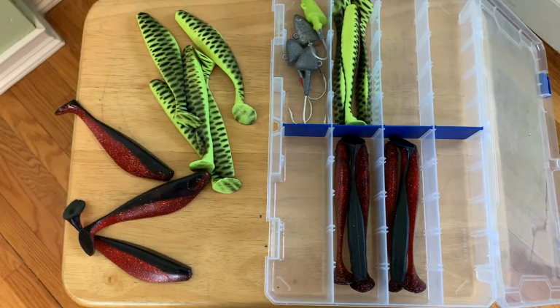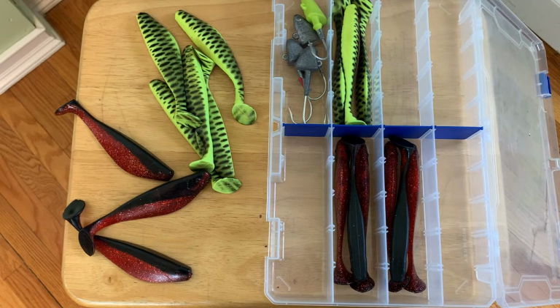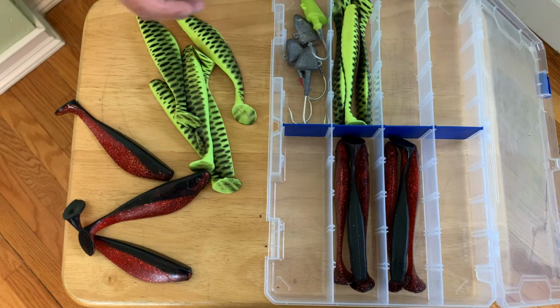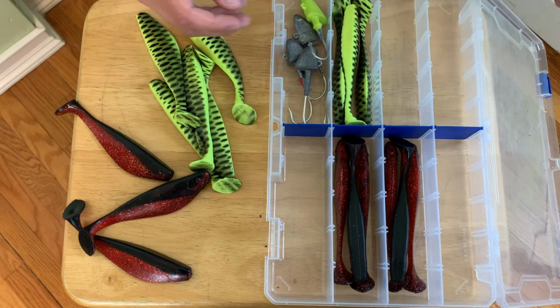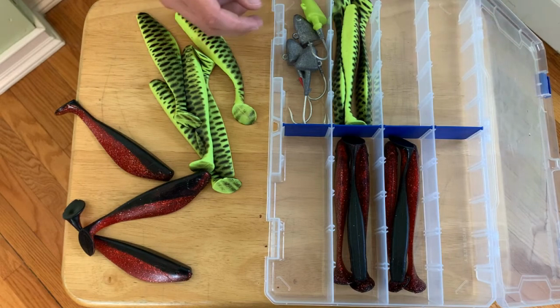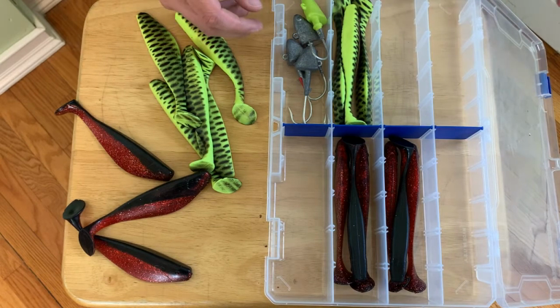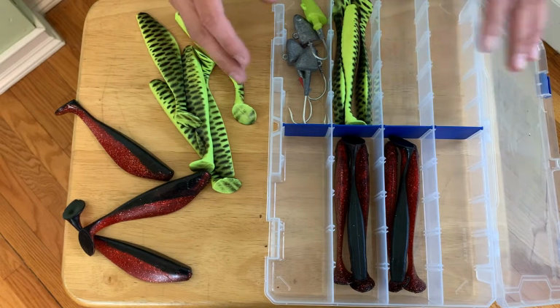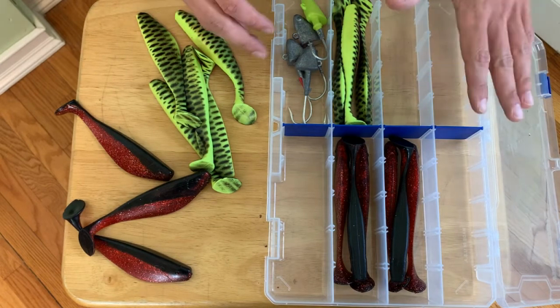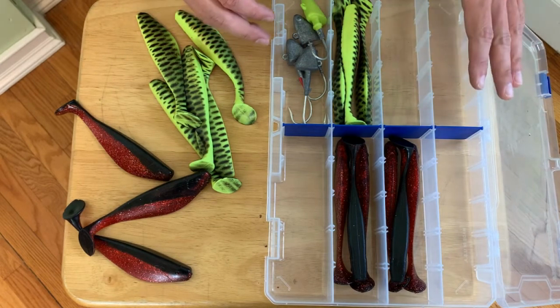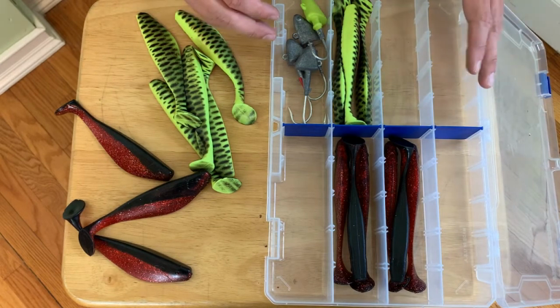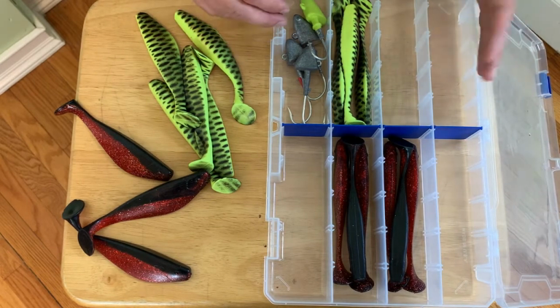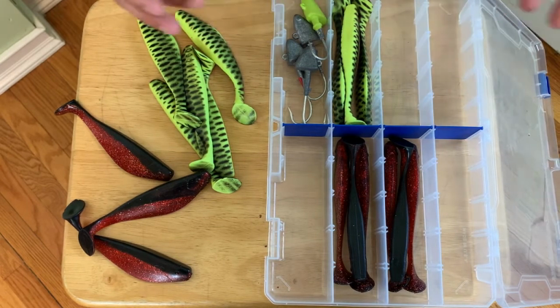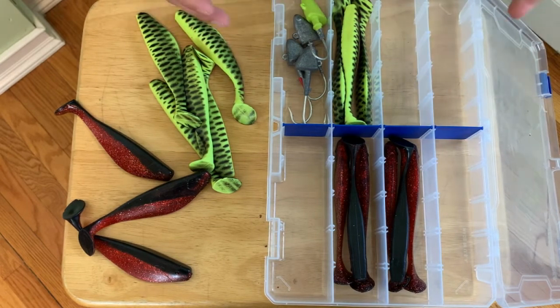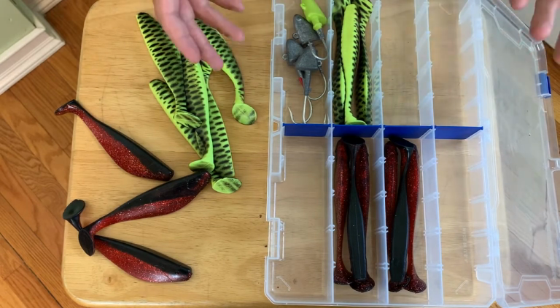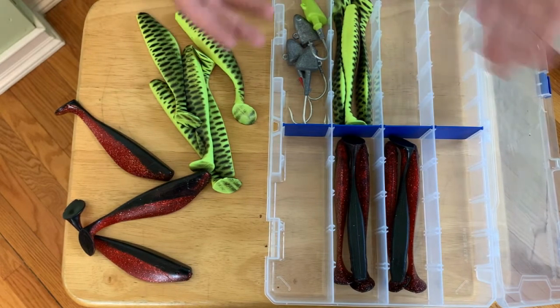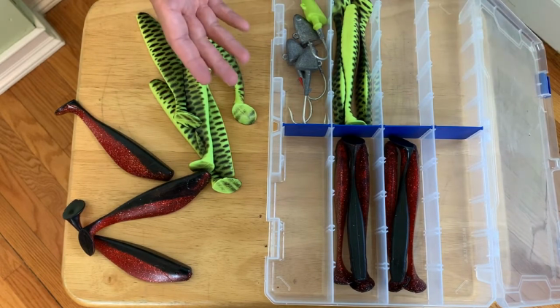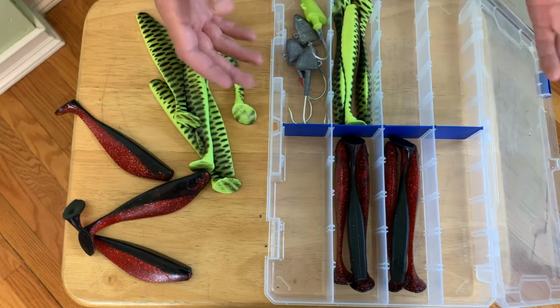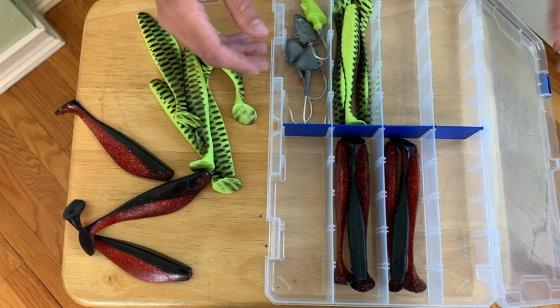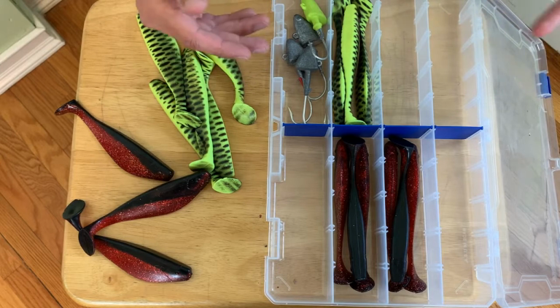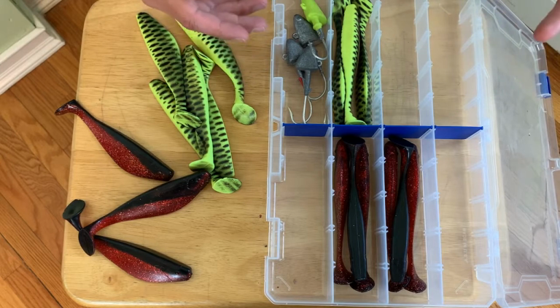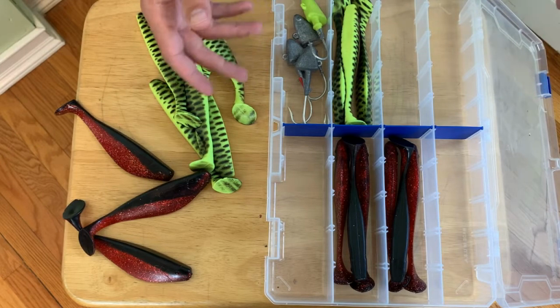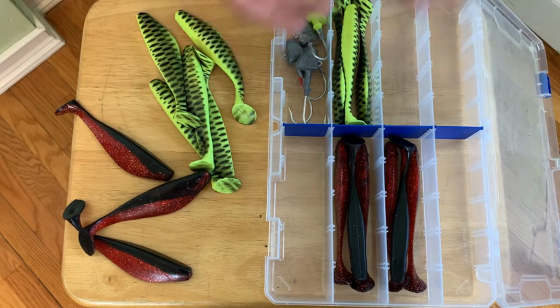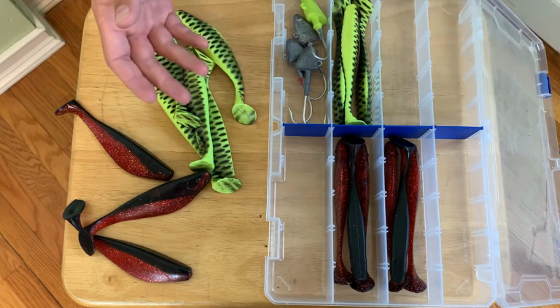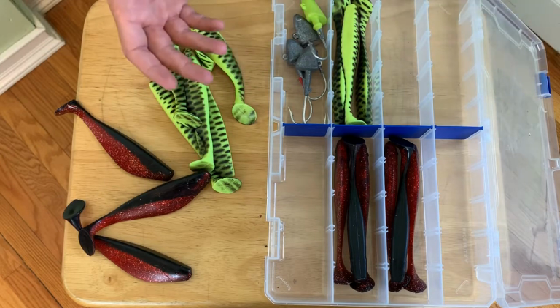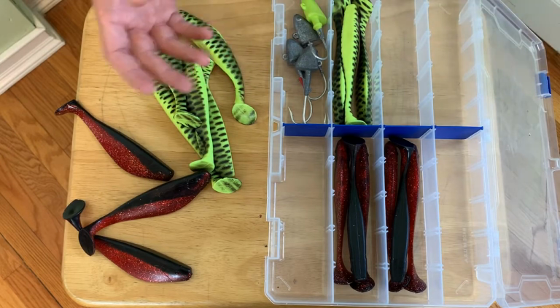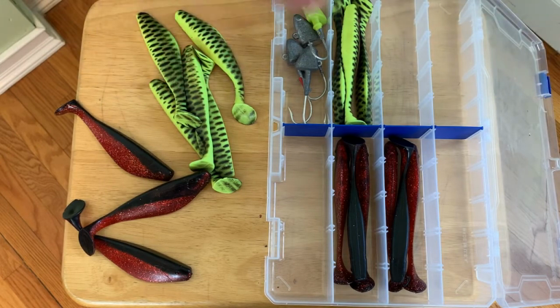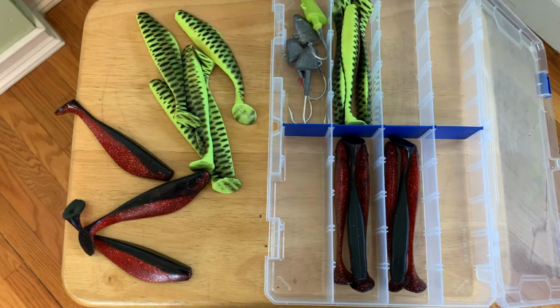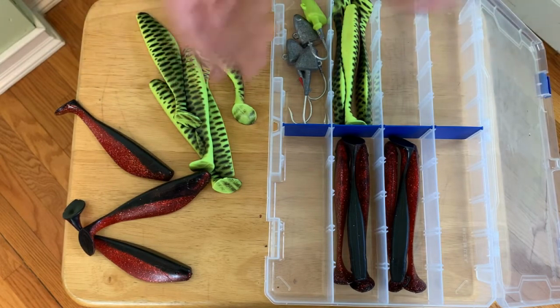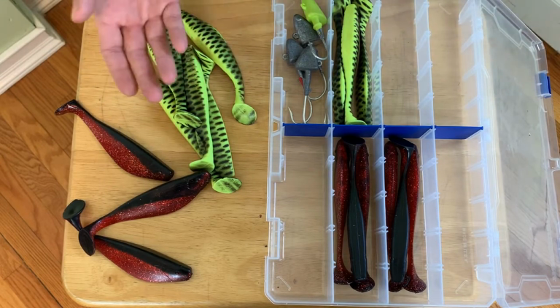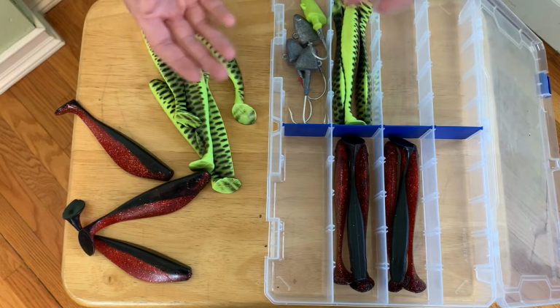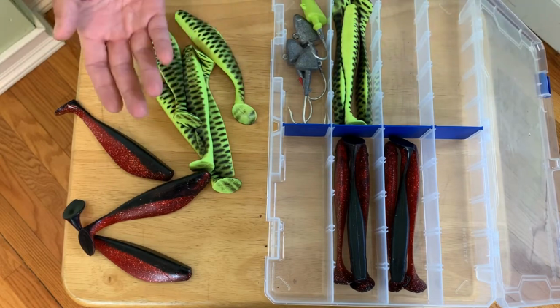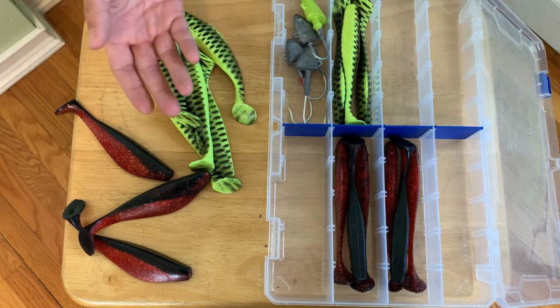I'll just throw my jig heads in here too. This is also a great way to travel with them for those of you who like to fish the jetties with a backpack. This folds up neatly, you can put a few of them in your bag and have plenty of jigs to fish the night.